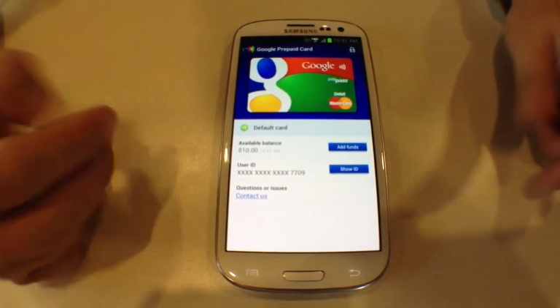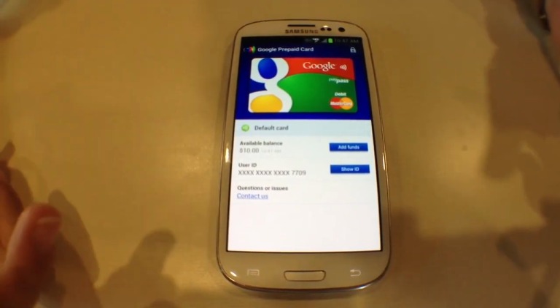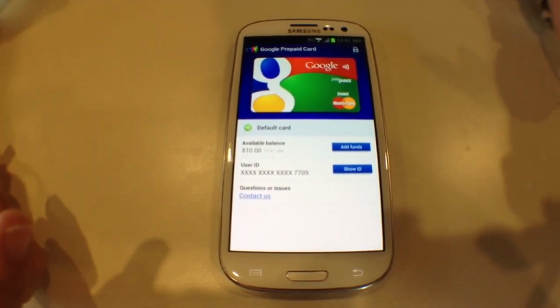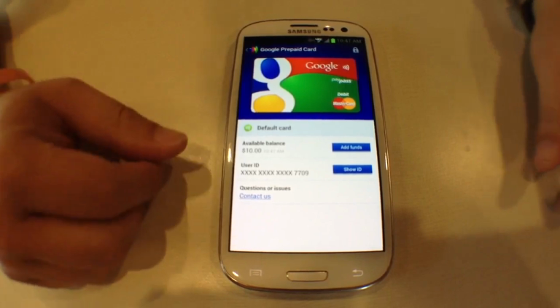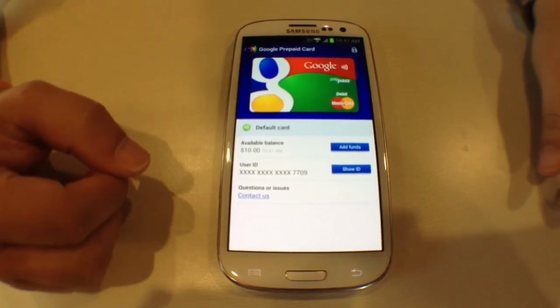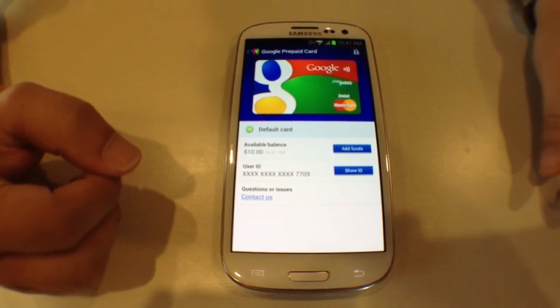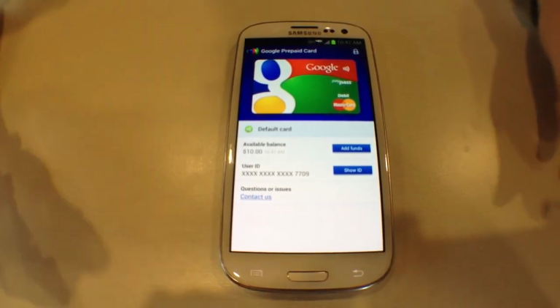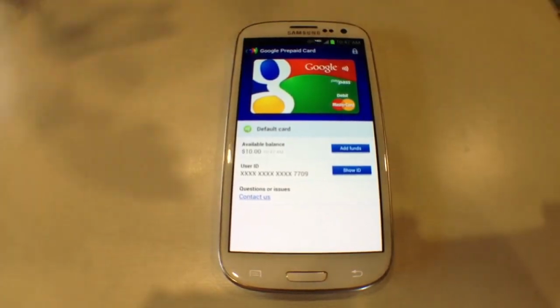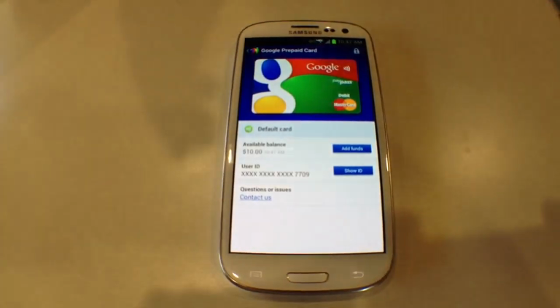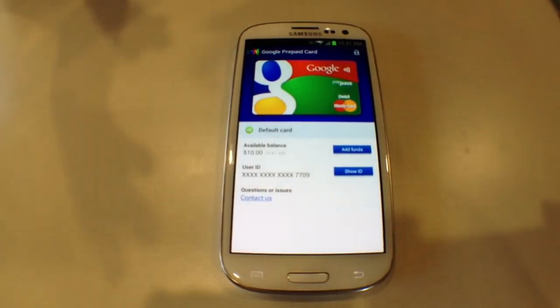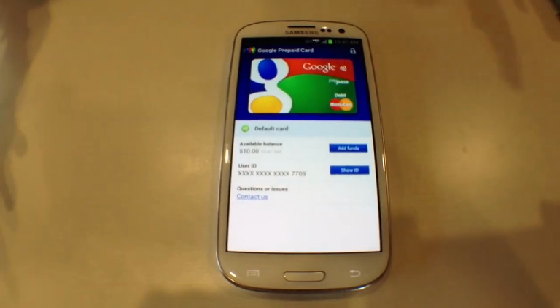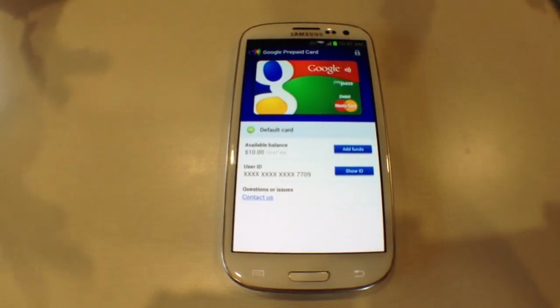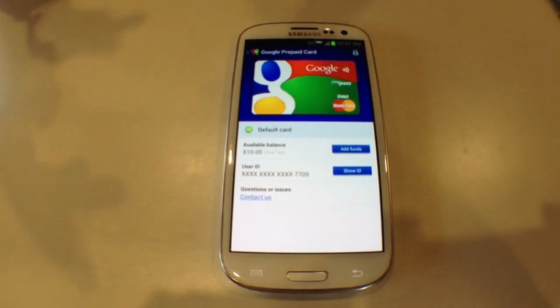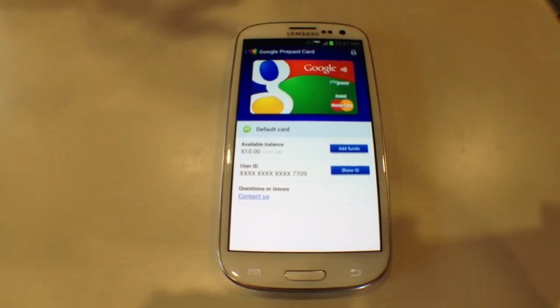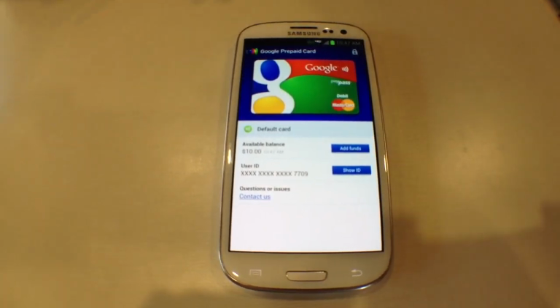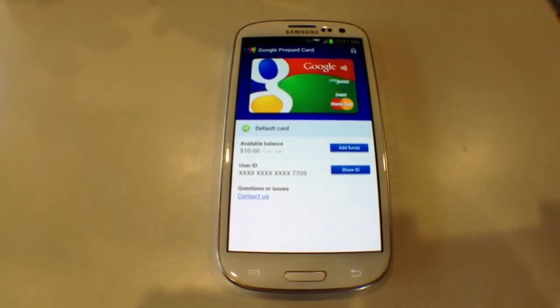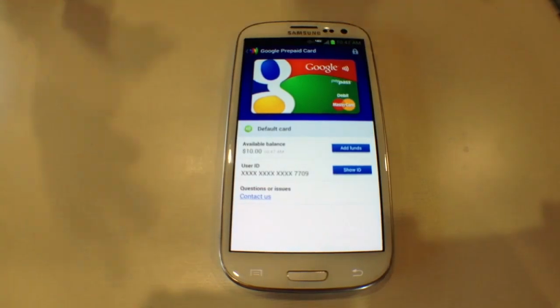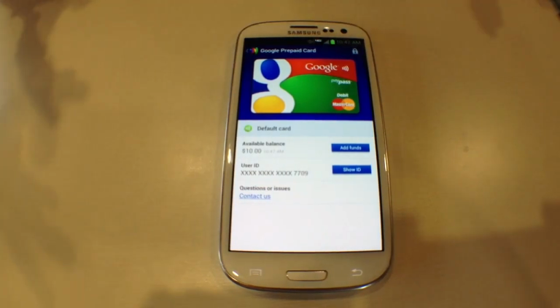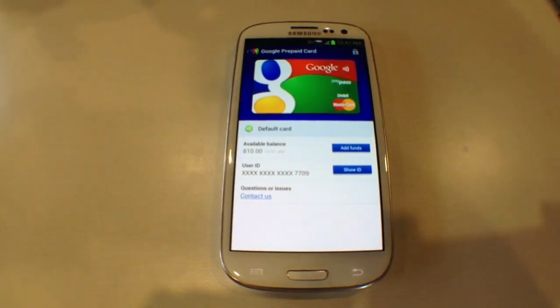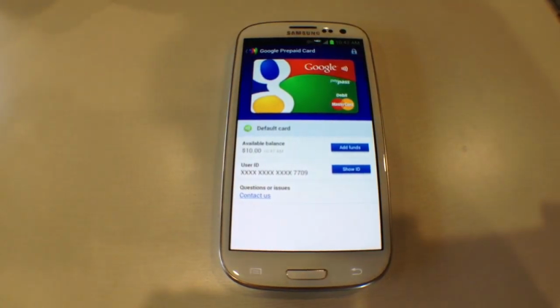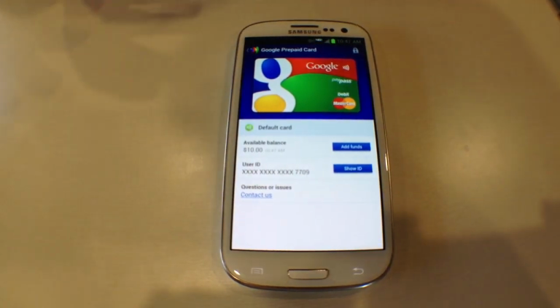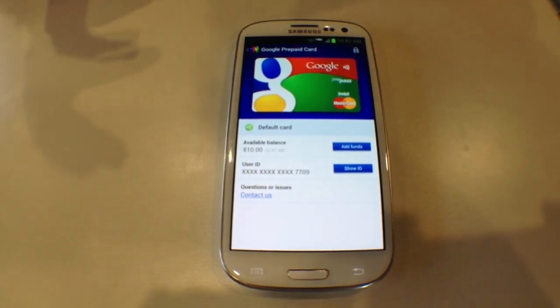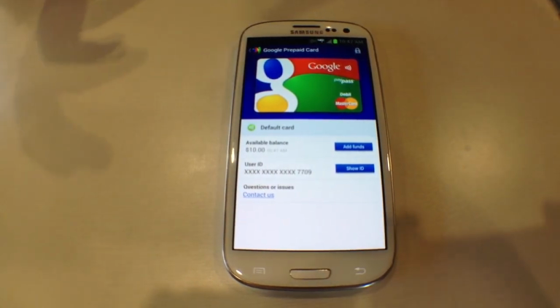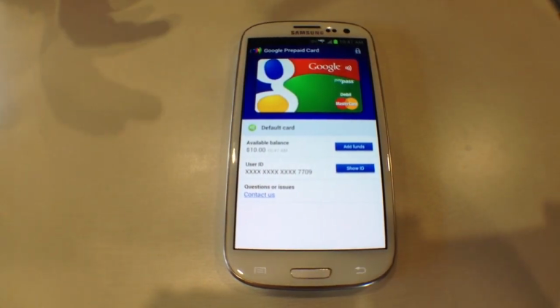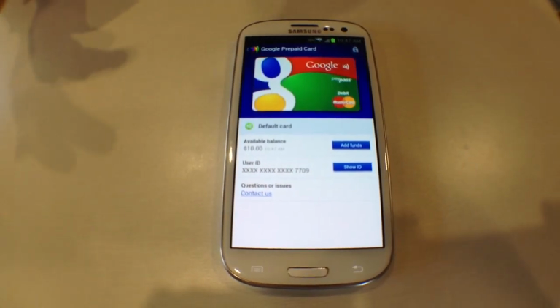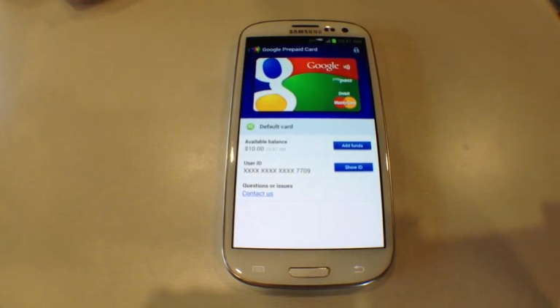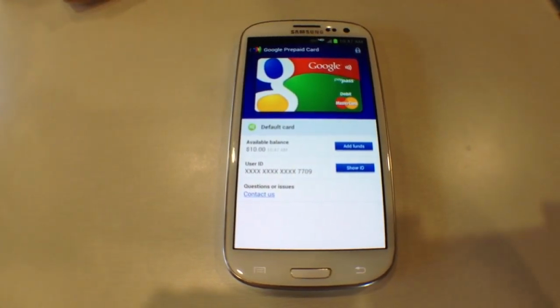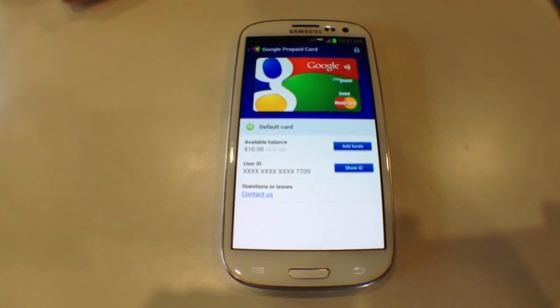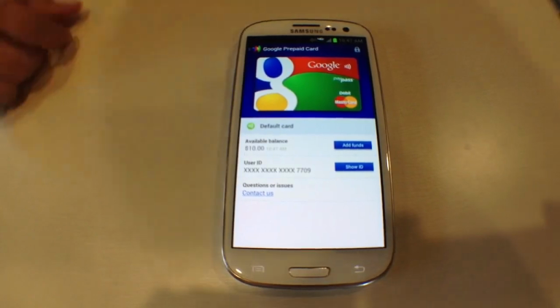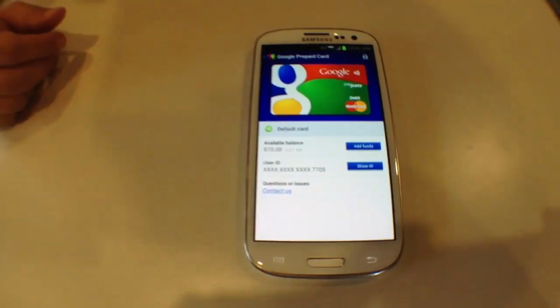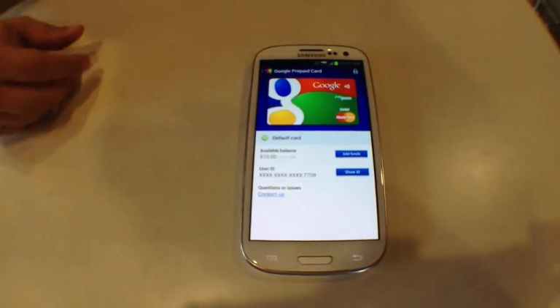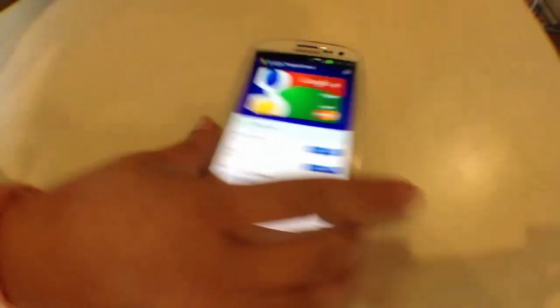We're here at McDonald's right now. We thought we'd just make the video, but then we thought it'd be better if we showed you it working in action, since as far as we can tell this is the first GS3 on Verizon to run Google Wallet. So we're going to go up and get something to eat.